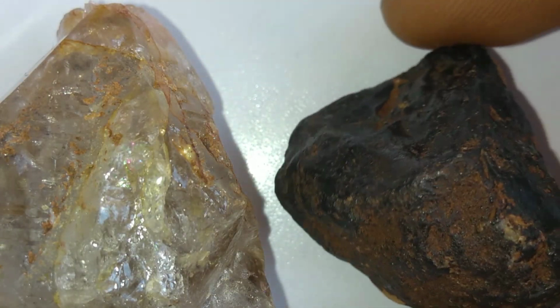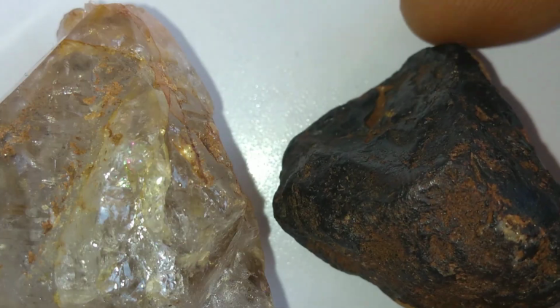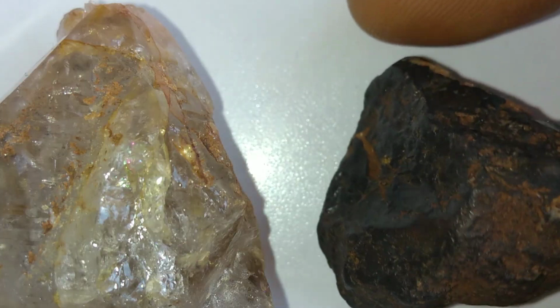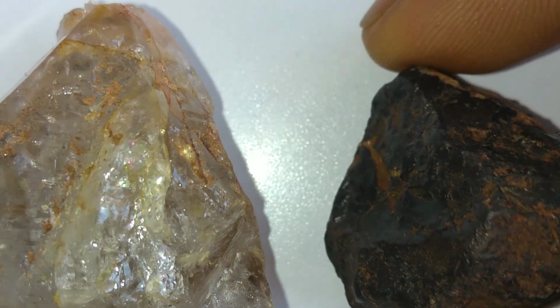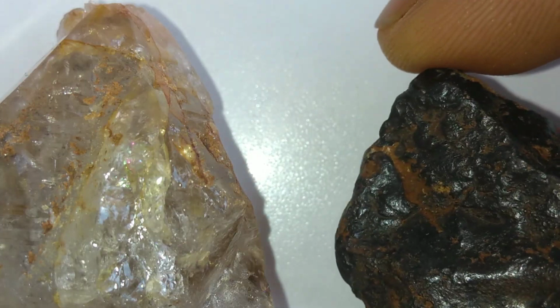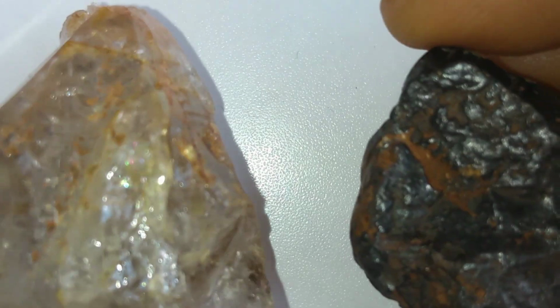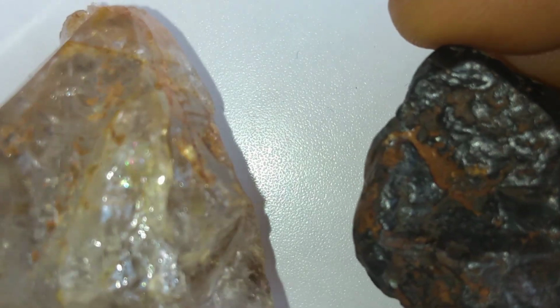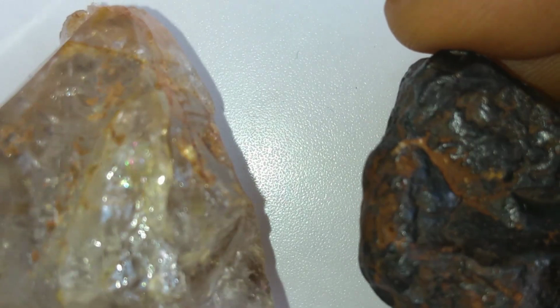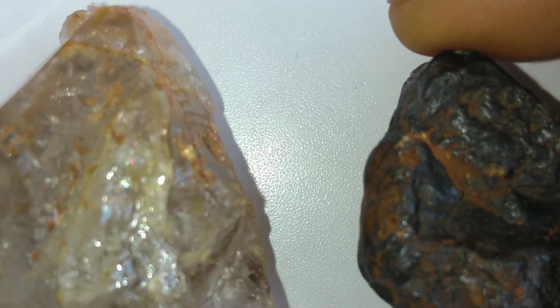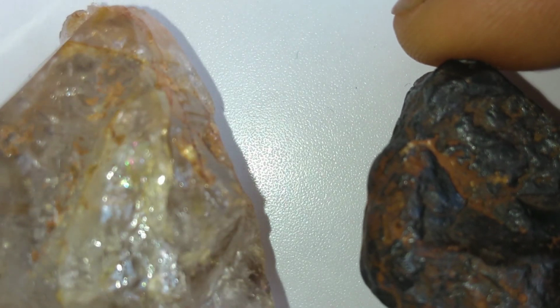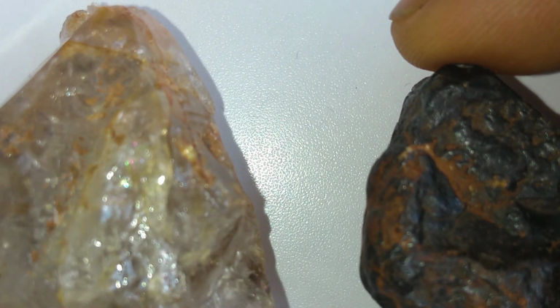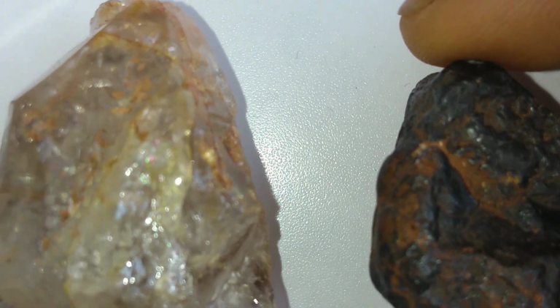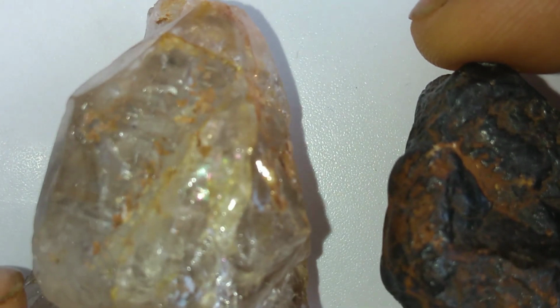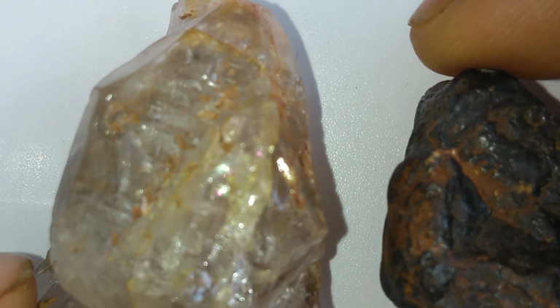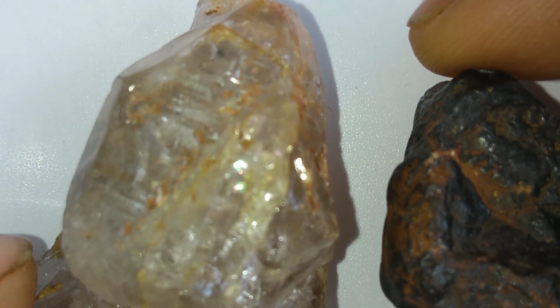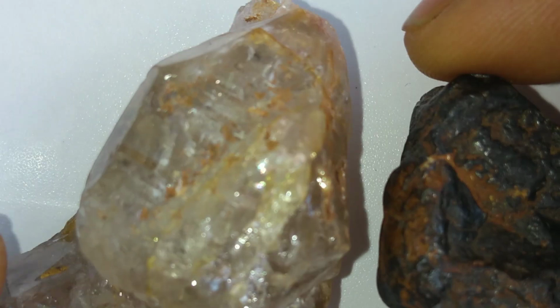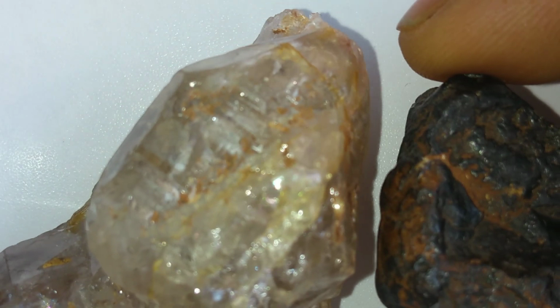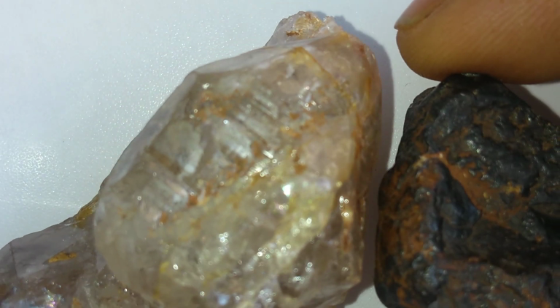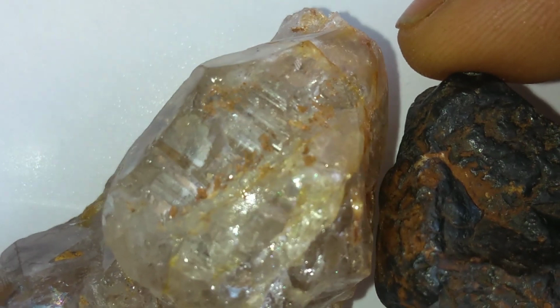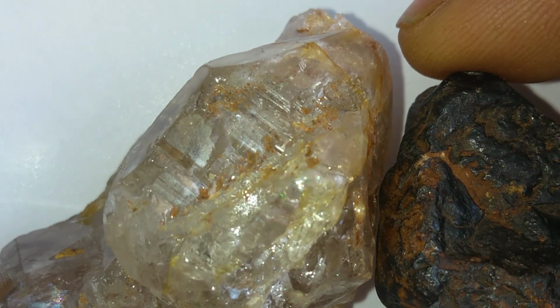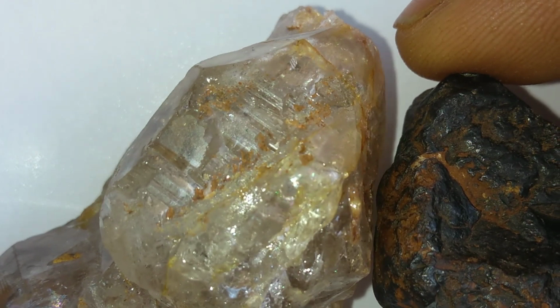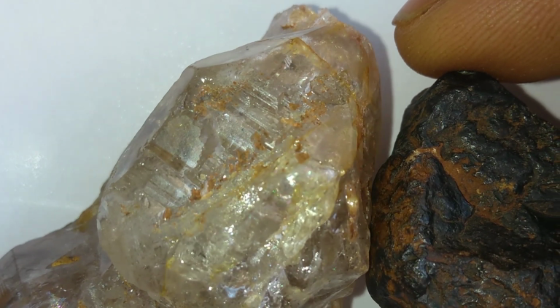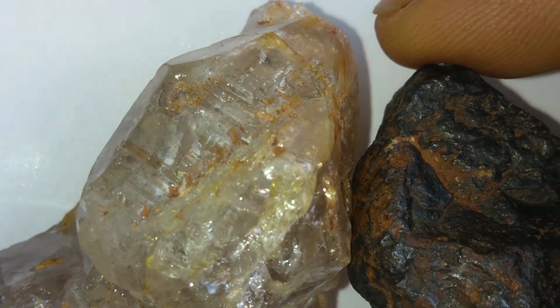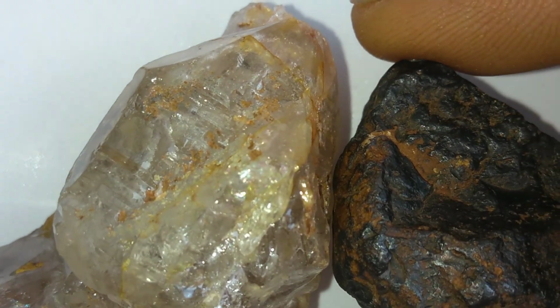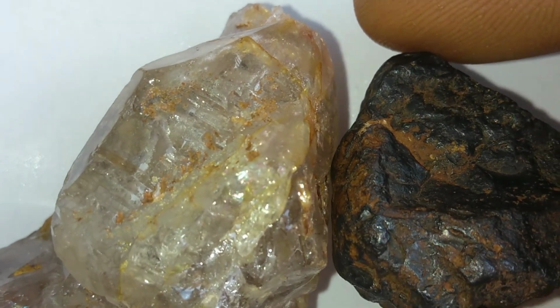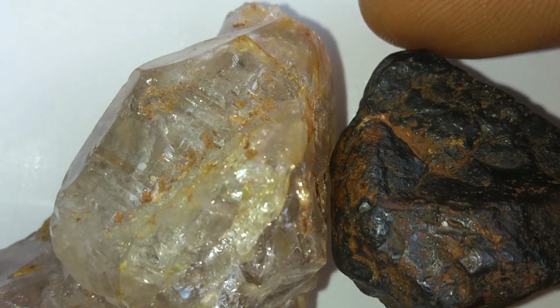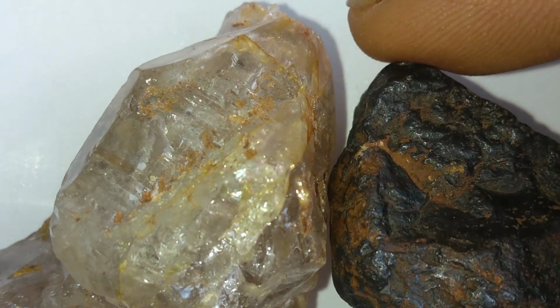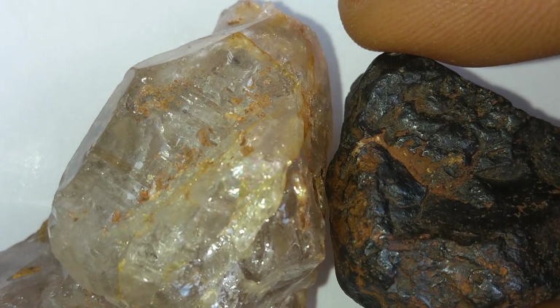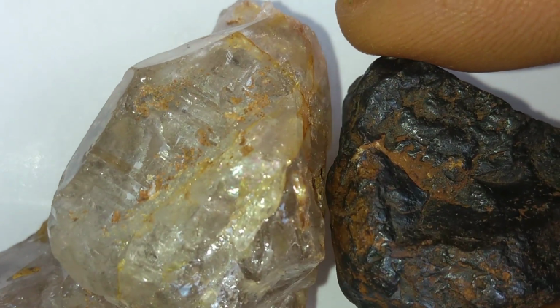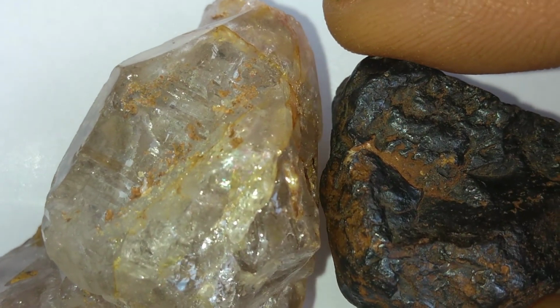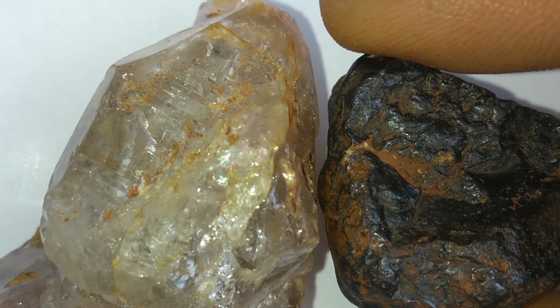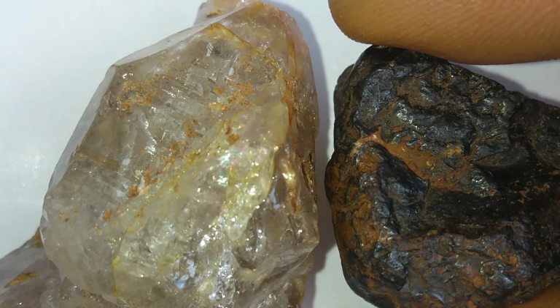Unlike Earth diamonds, which take millions of years to form deep underground, meteorite diamonds are the result of instant high-energy impacts. They remind us of the destructive yet creative power of the cosmos.